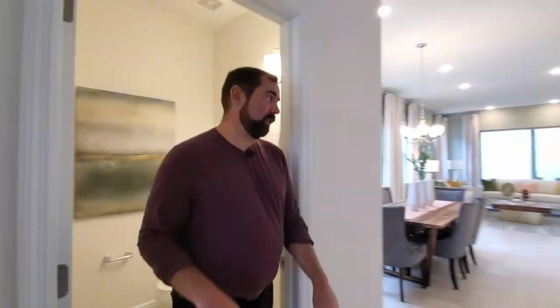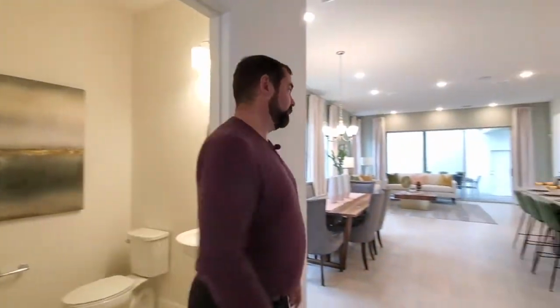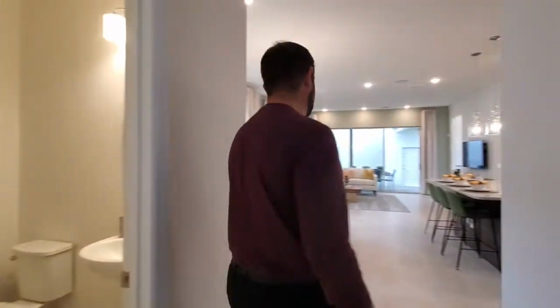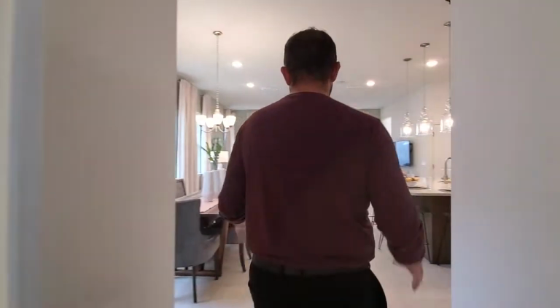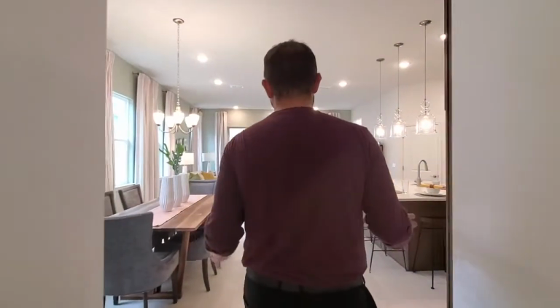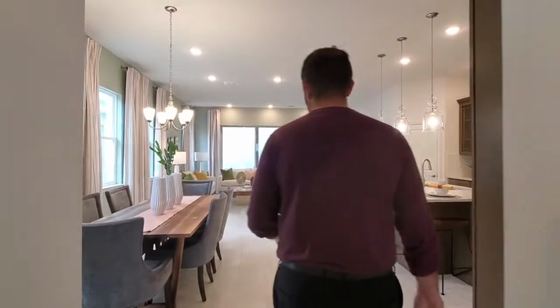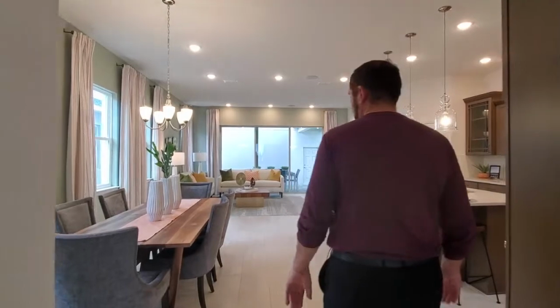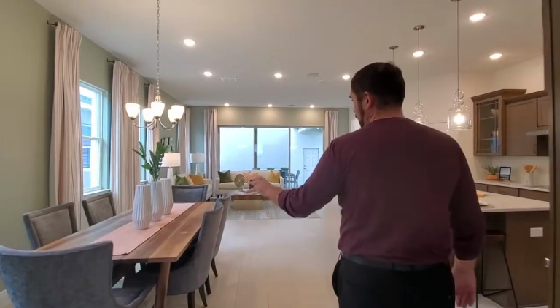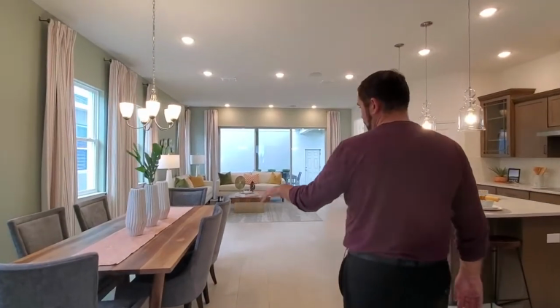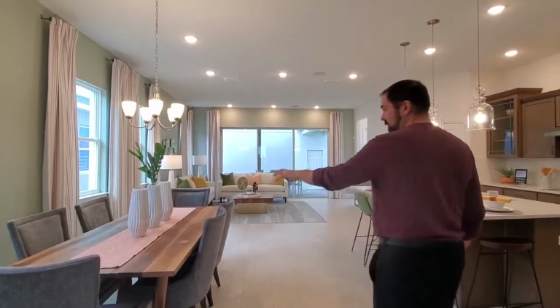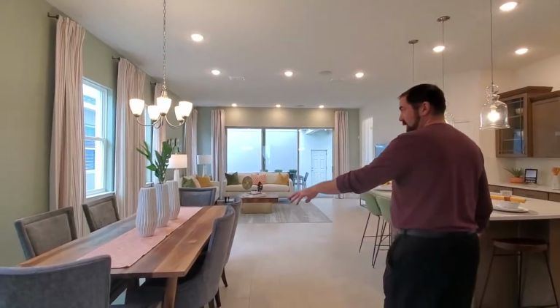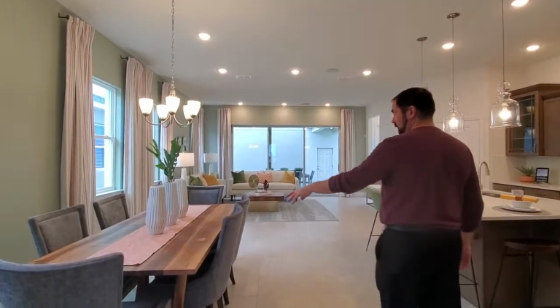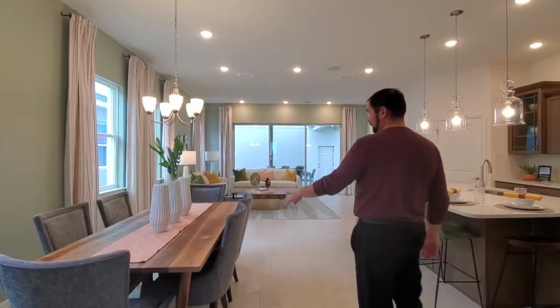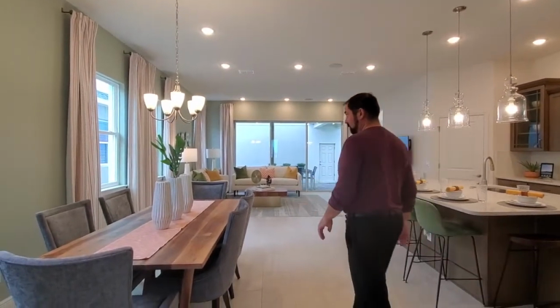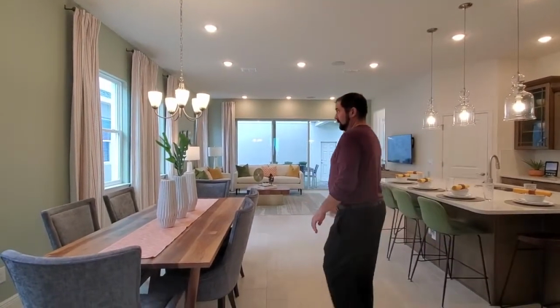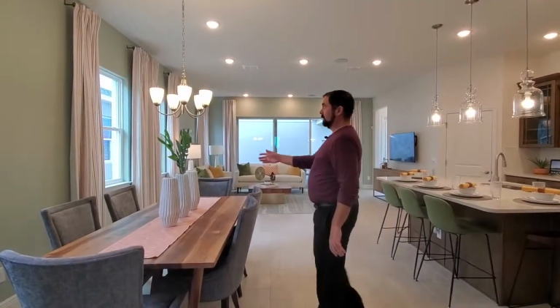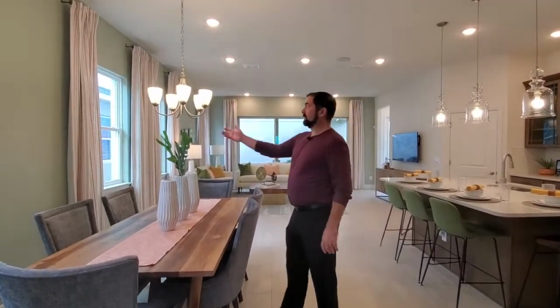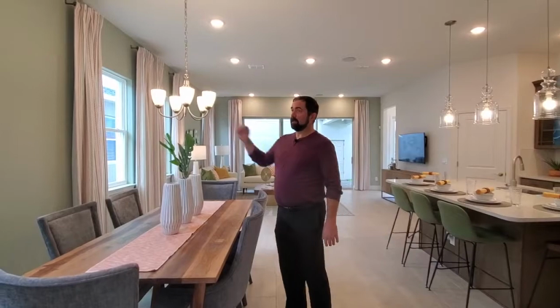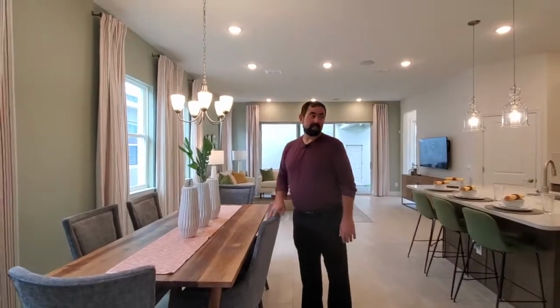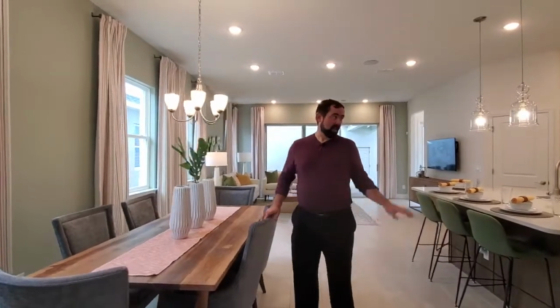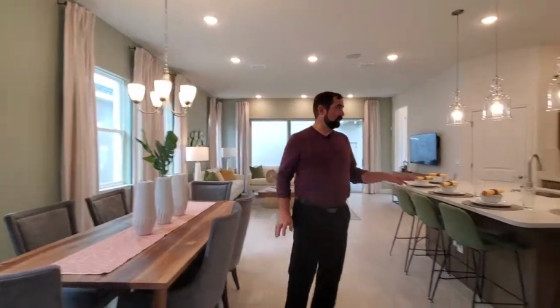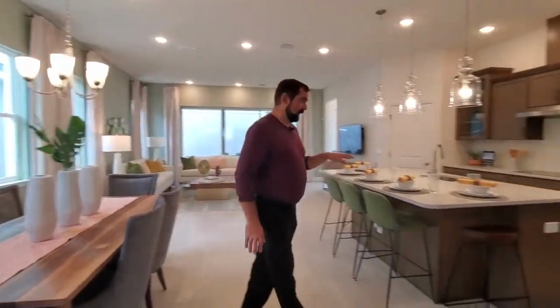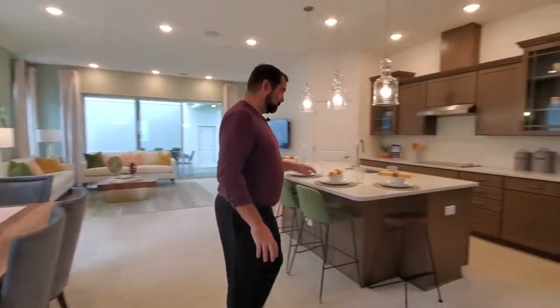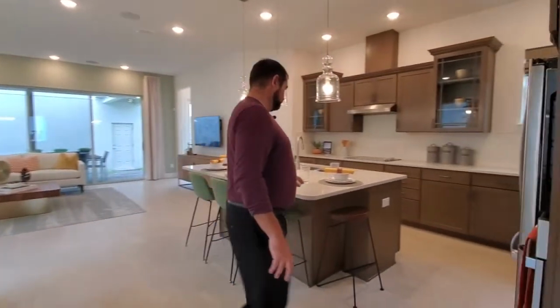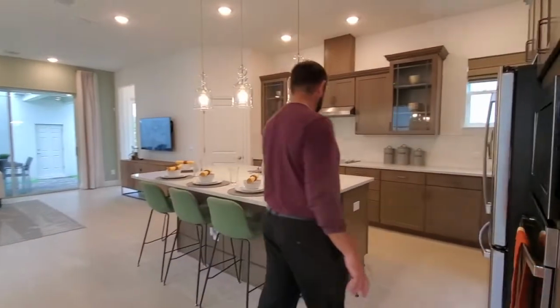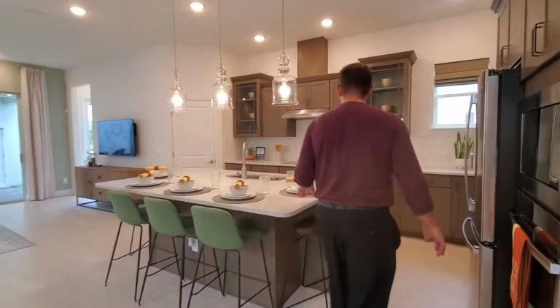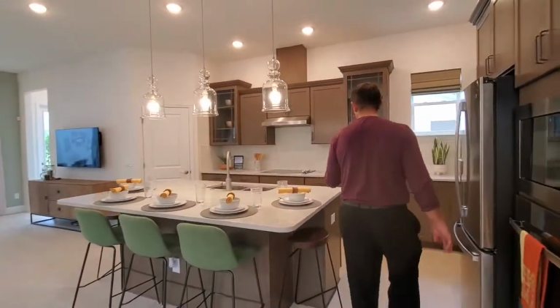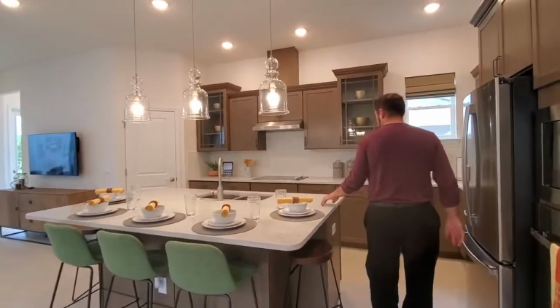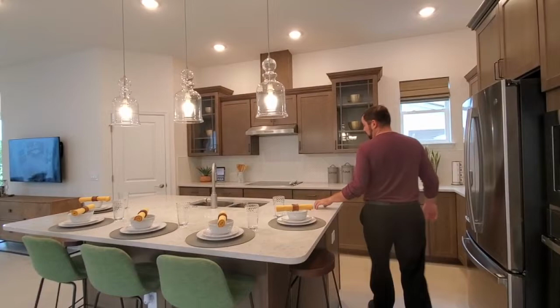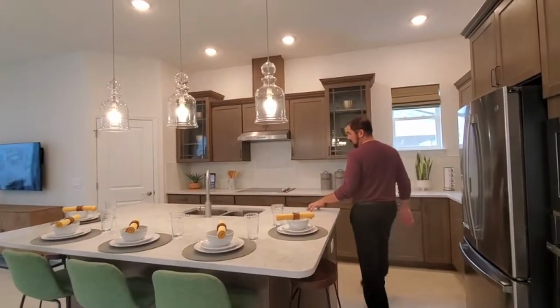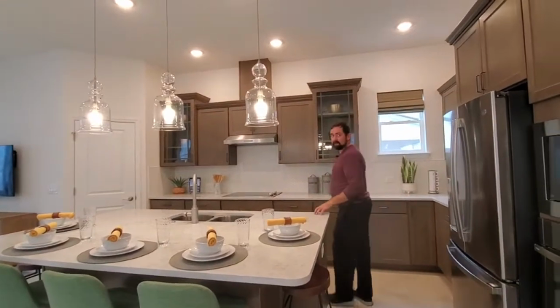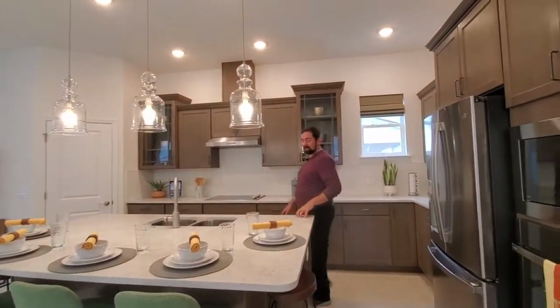Follow me this way — we do have the main living area. We have our dining room set; it has a six-piece dining room table and just a basic light fixture here. And then on this side, we do have some upgrades, as you can see — a lot of different upgrades here.